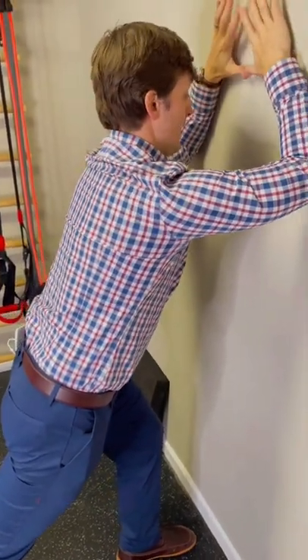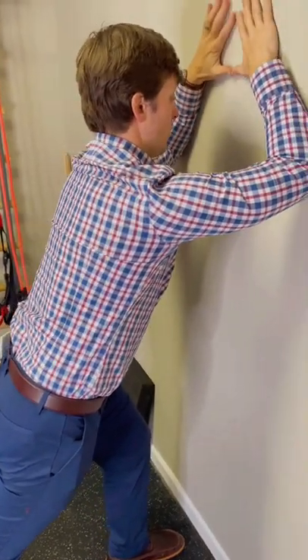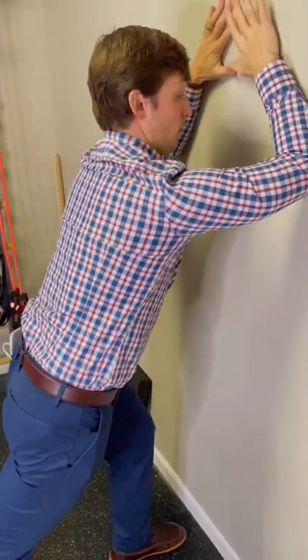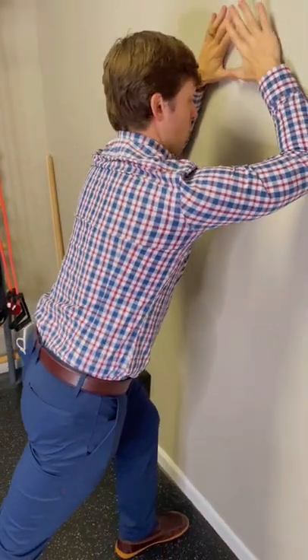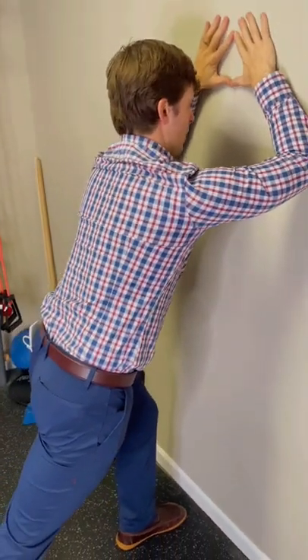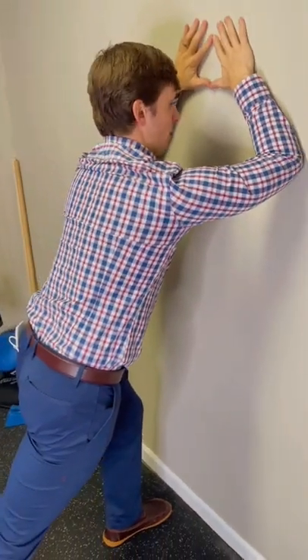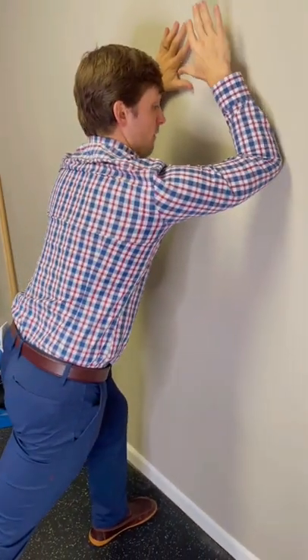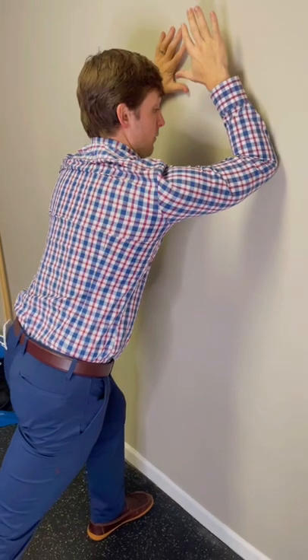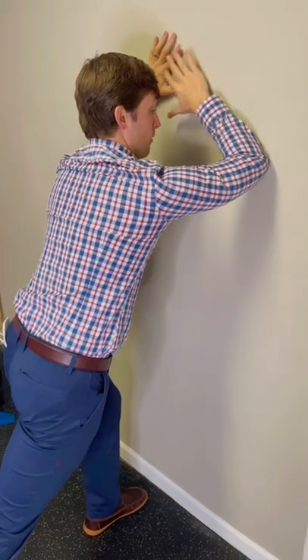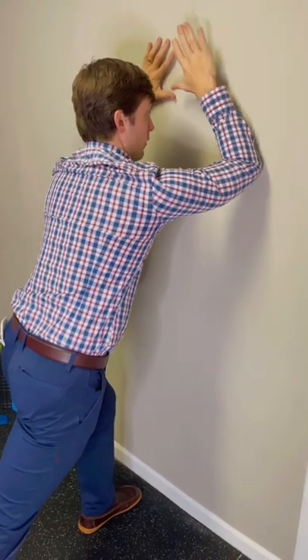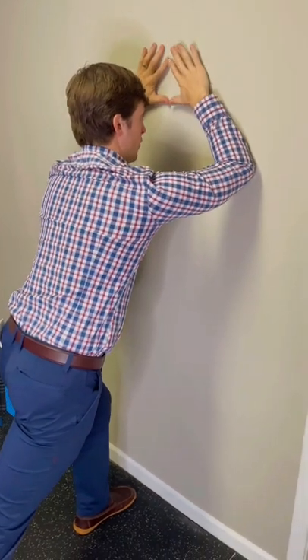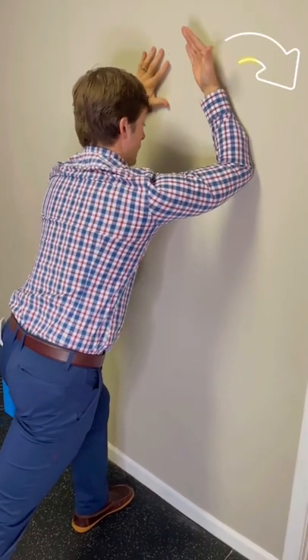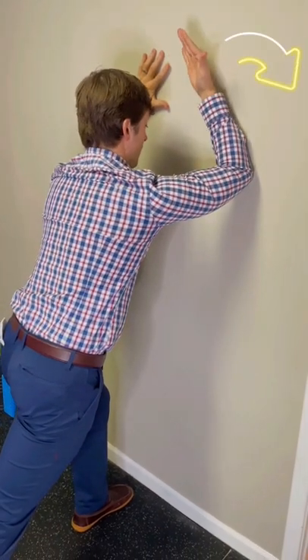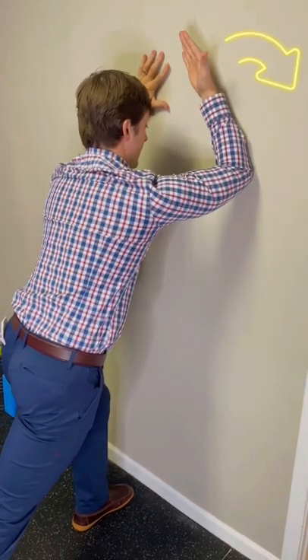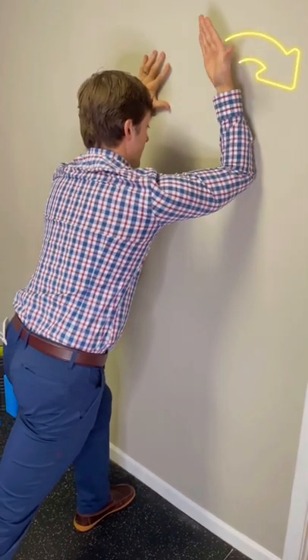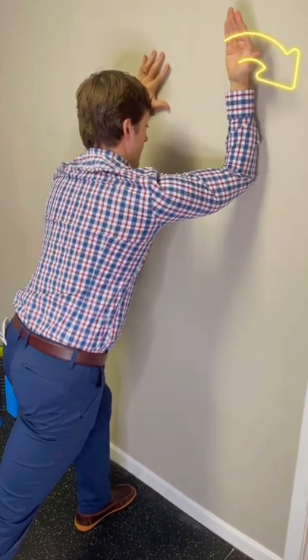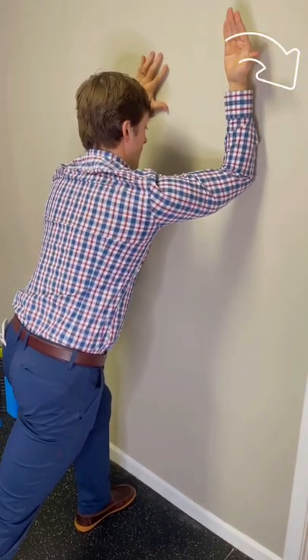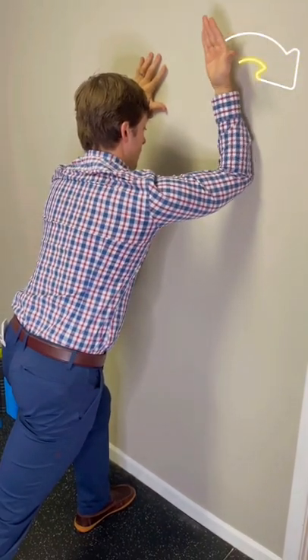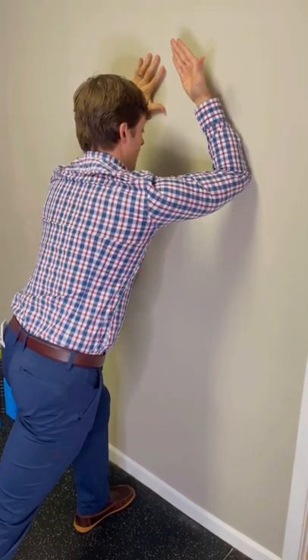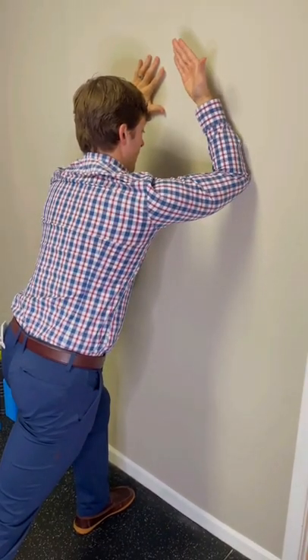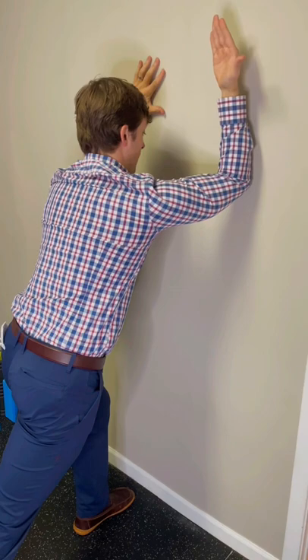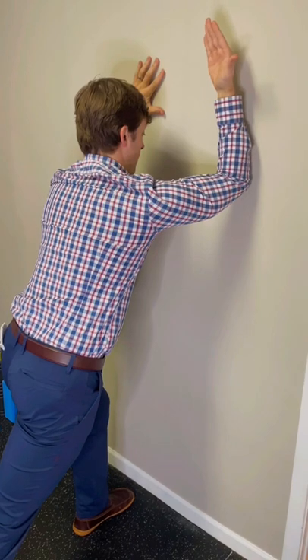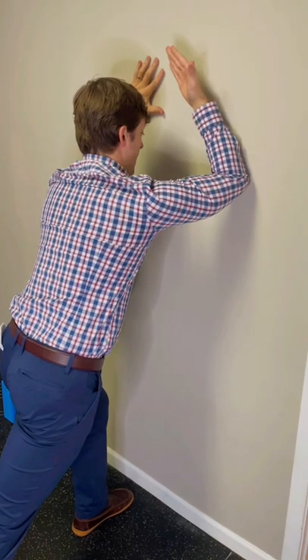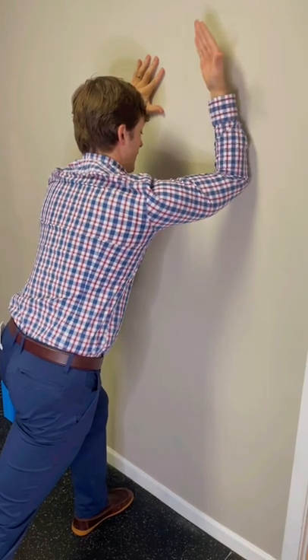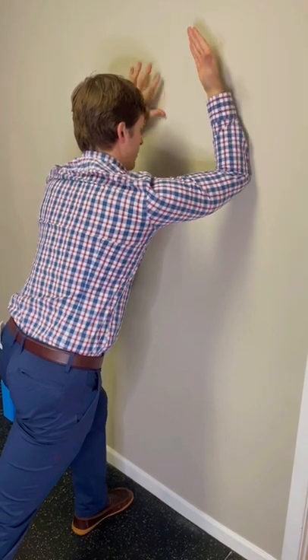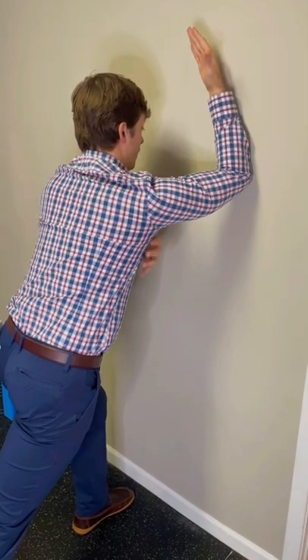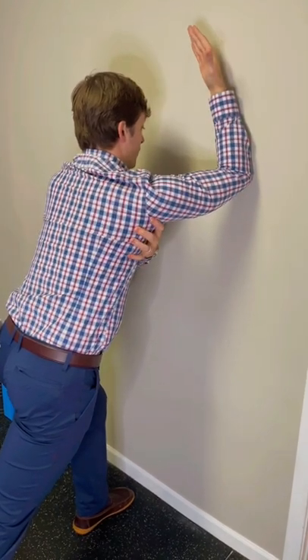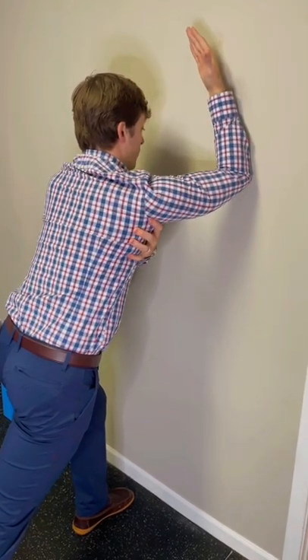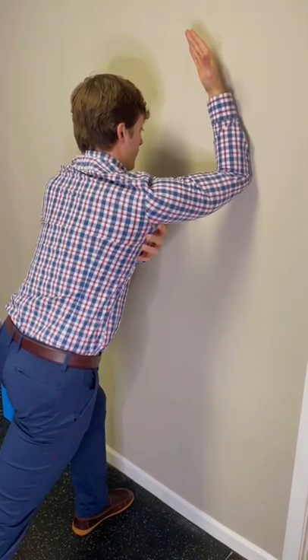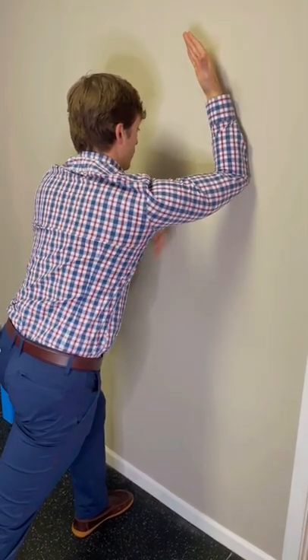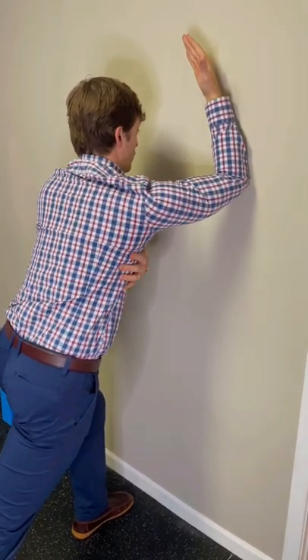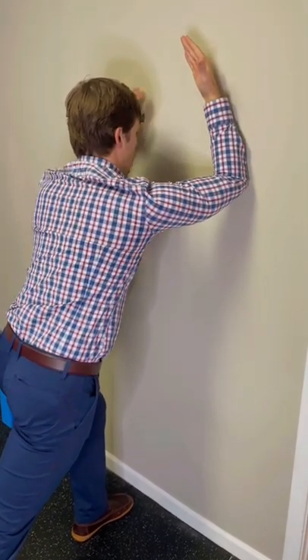Now I'm going to work my right arm — I'm going to pivot from my right elbow like a windshield wiper. I'm going to open up my hand, thumb out and back, and as I do this I'll feel this through my shoulder and shoulder blade.